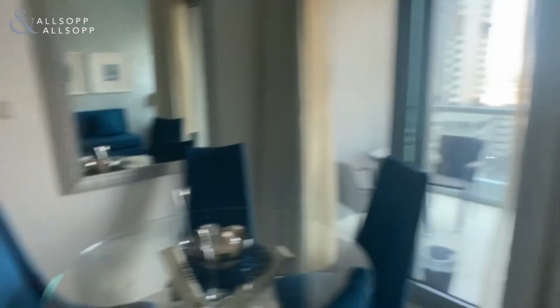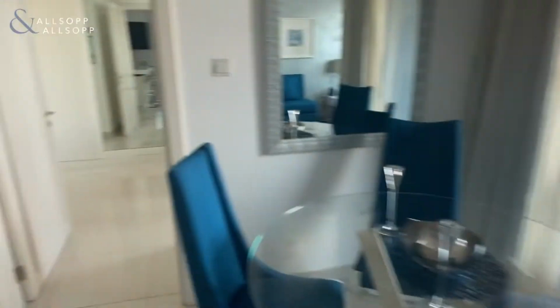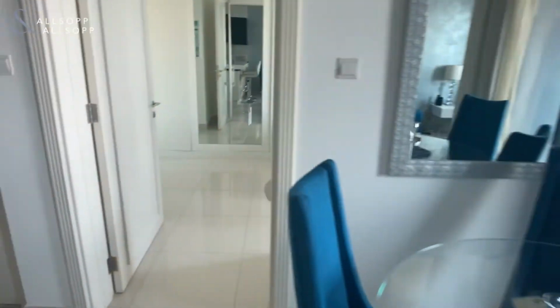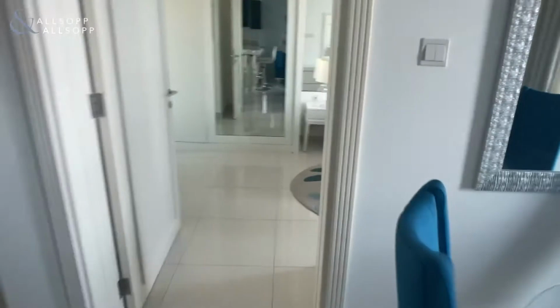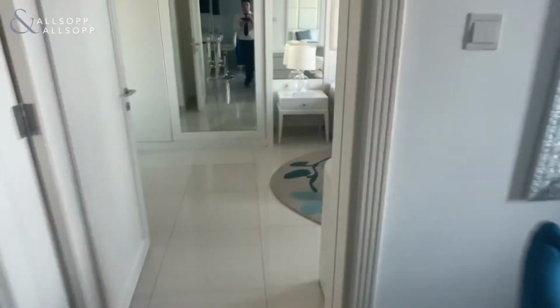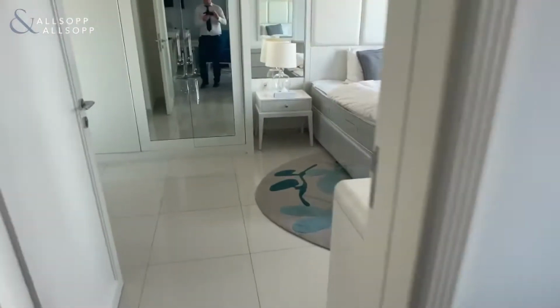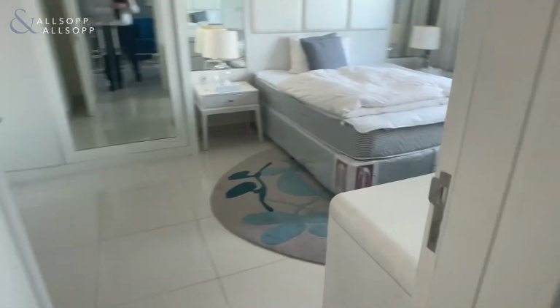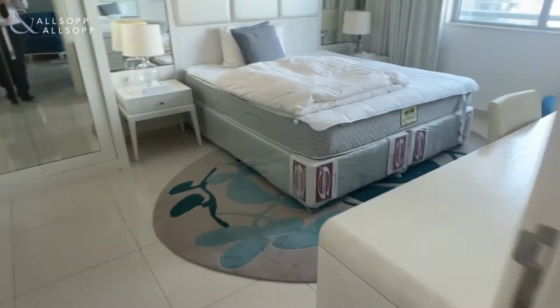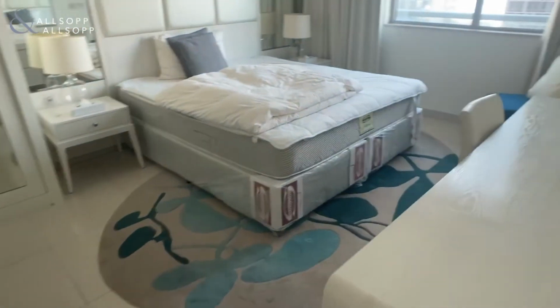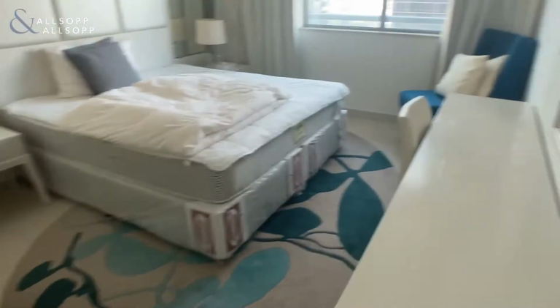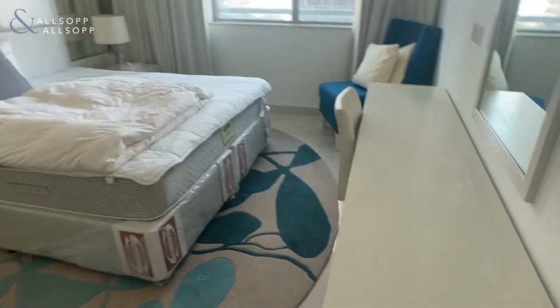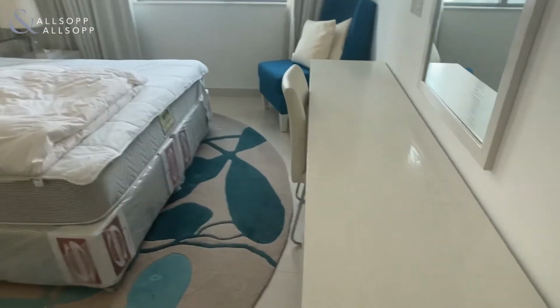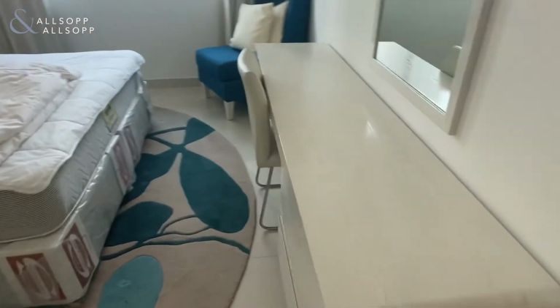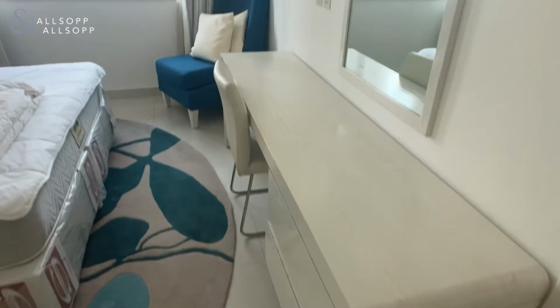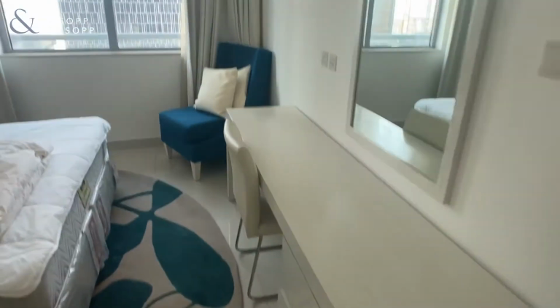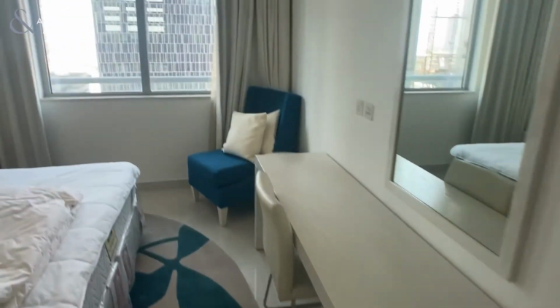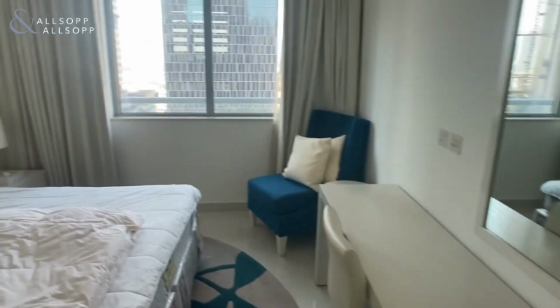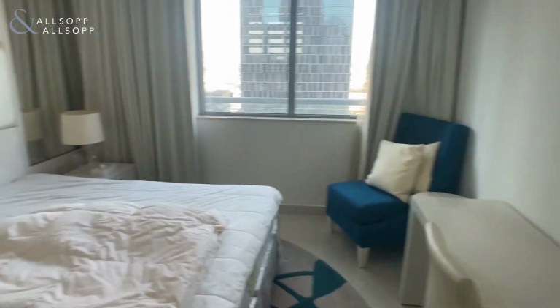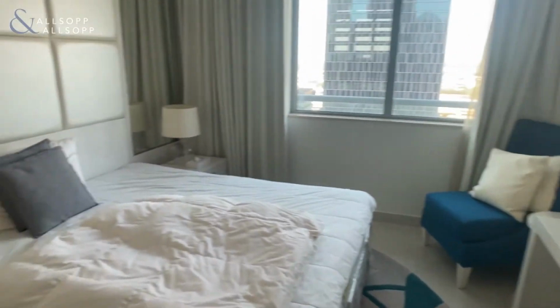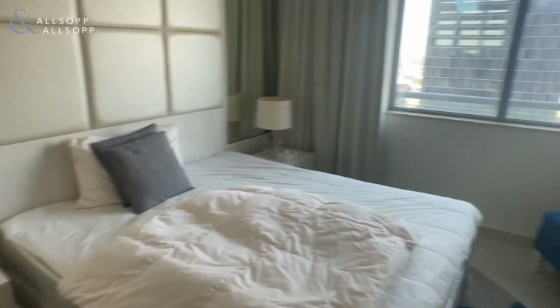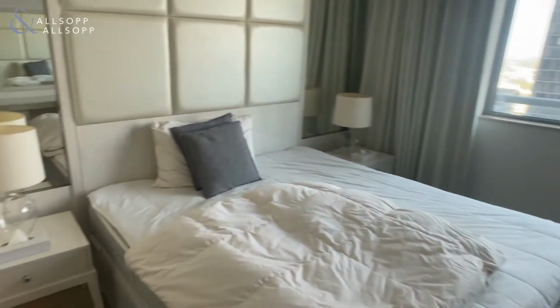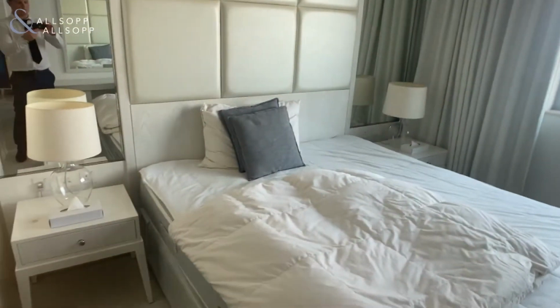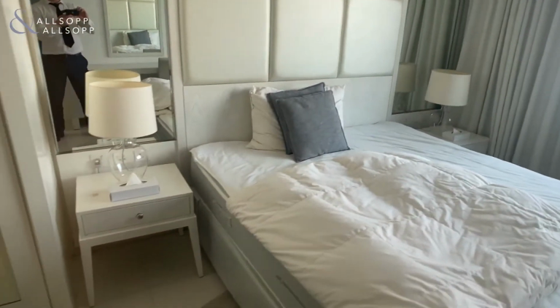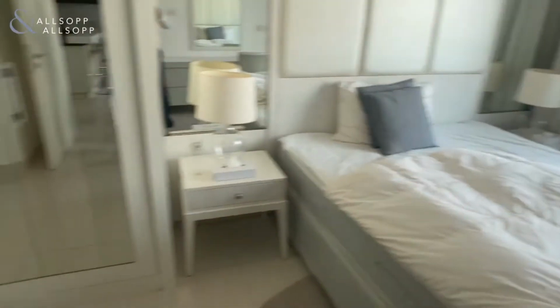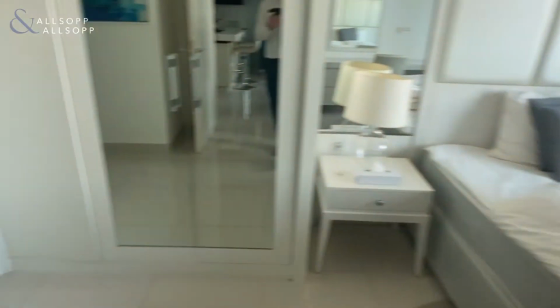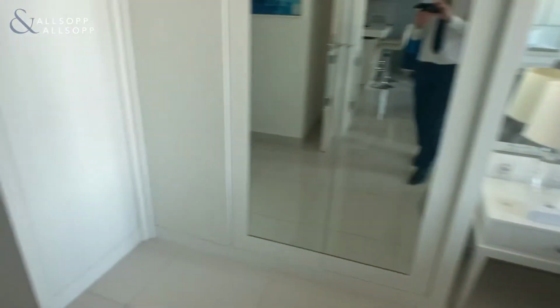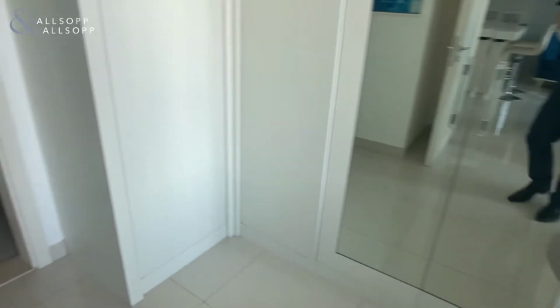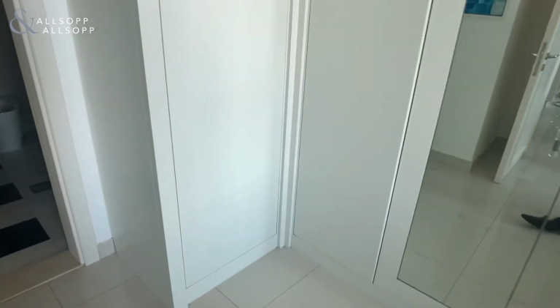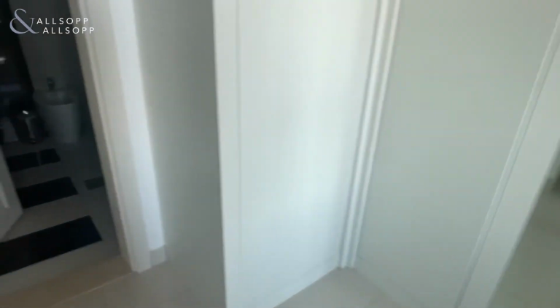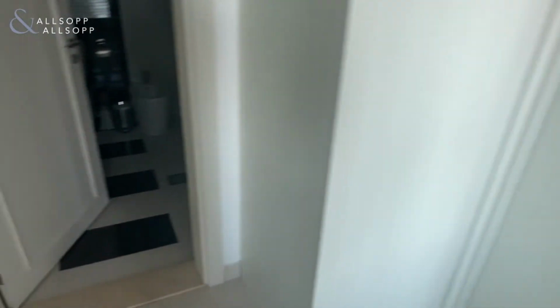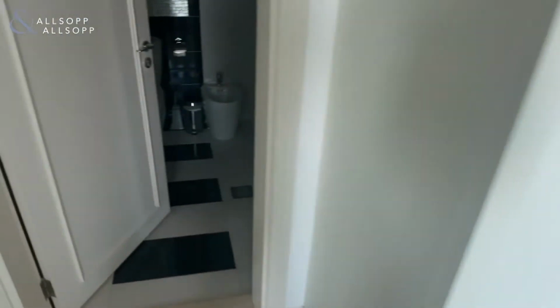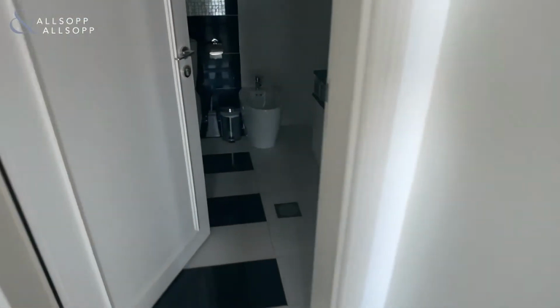Apartment fully furnished, ready to go. Moving into the bedroom — a double bedroom with closet space on your right.